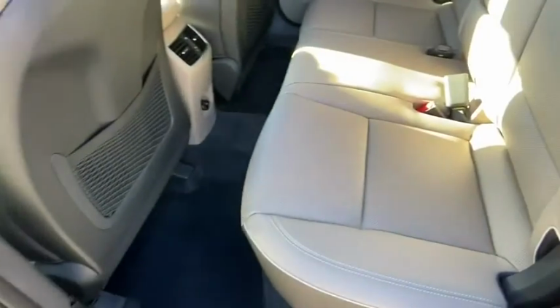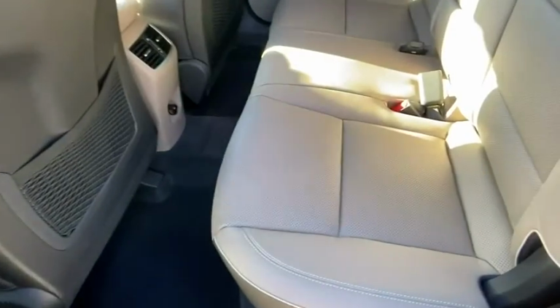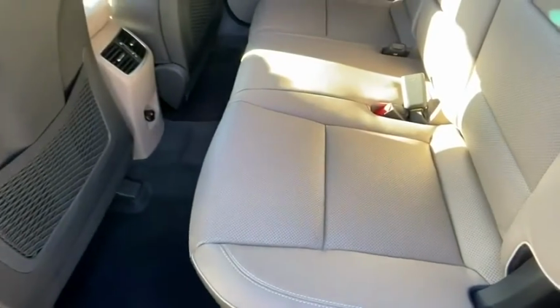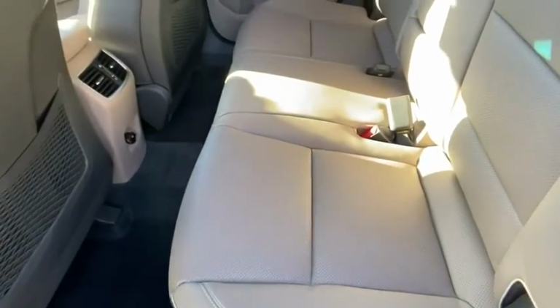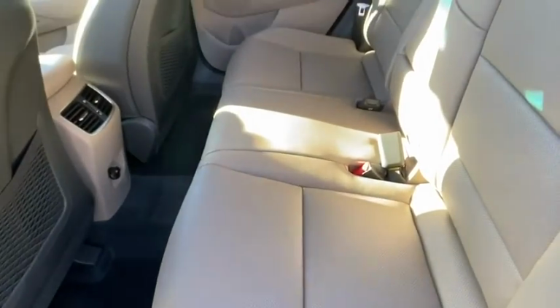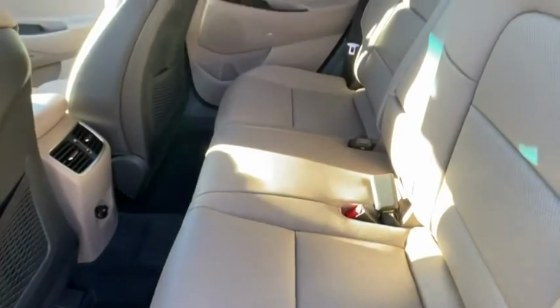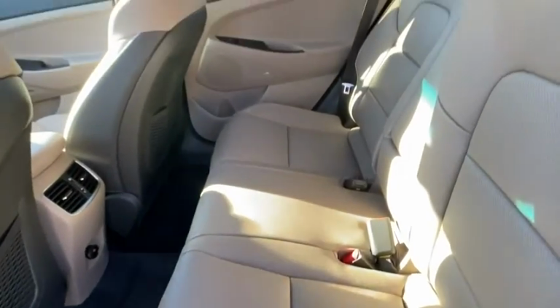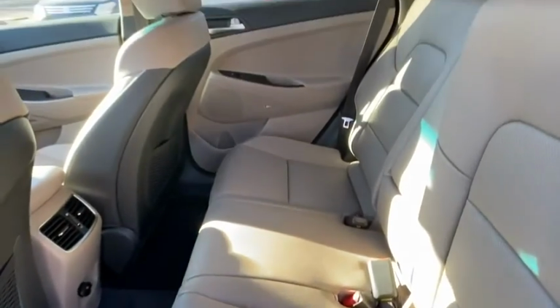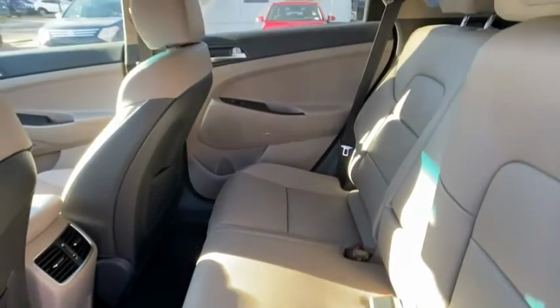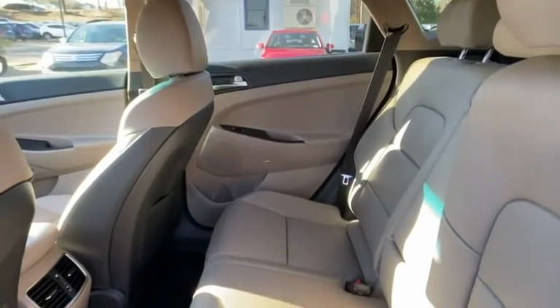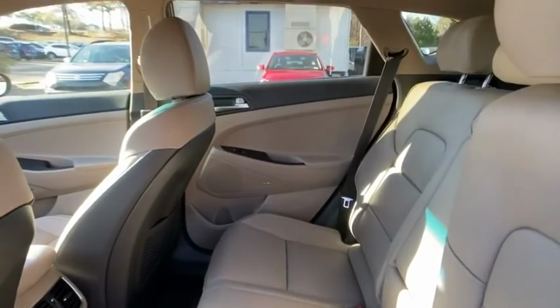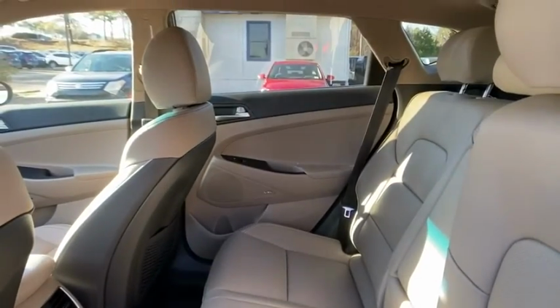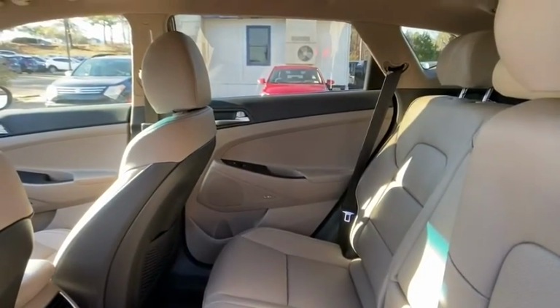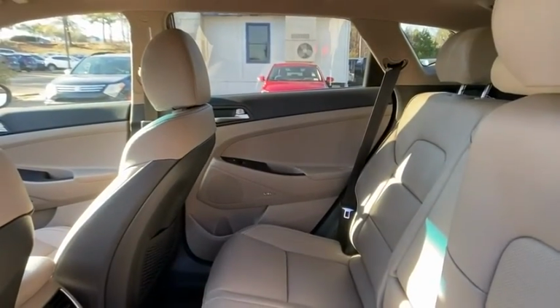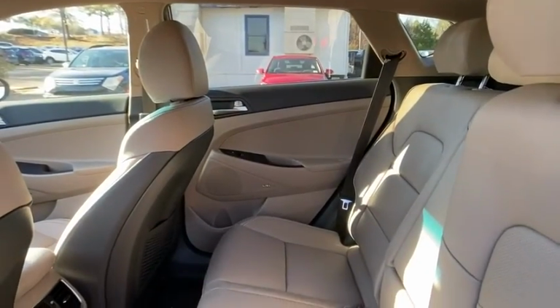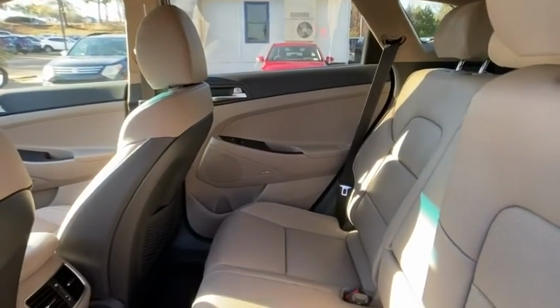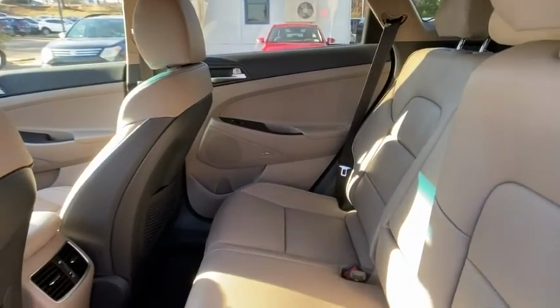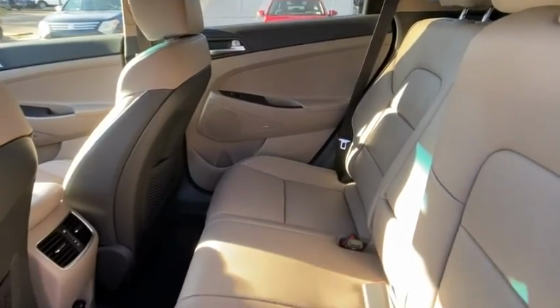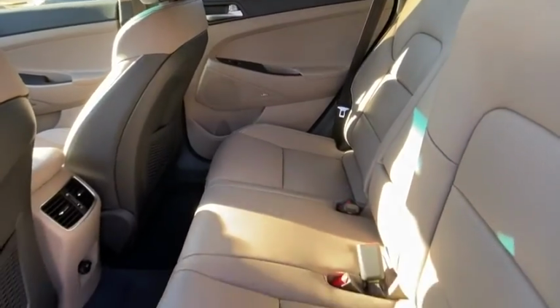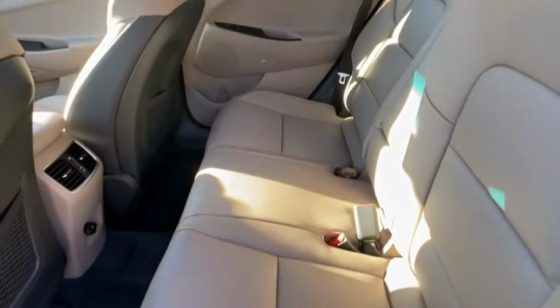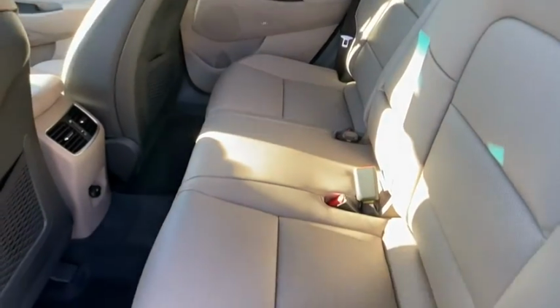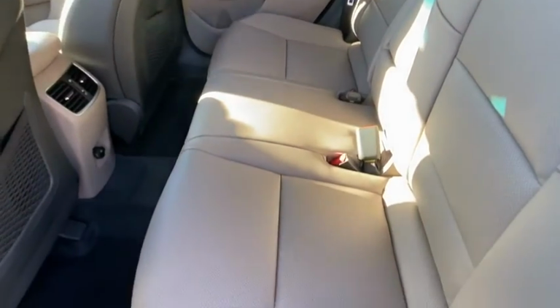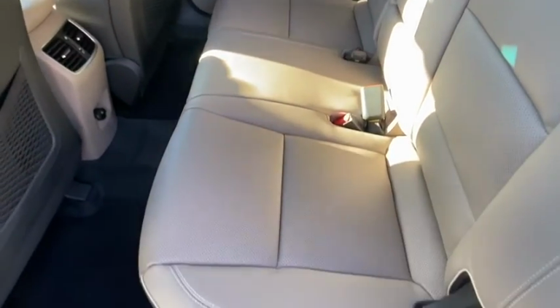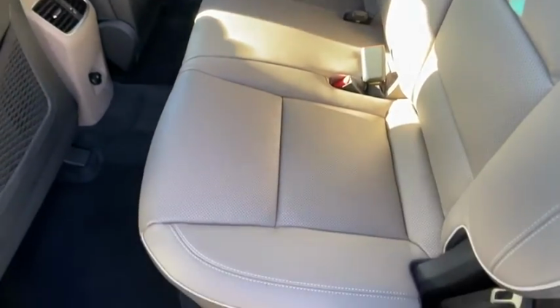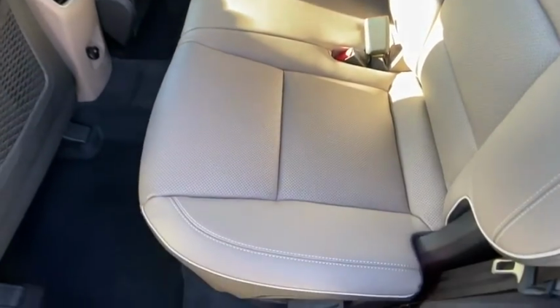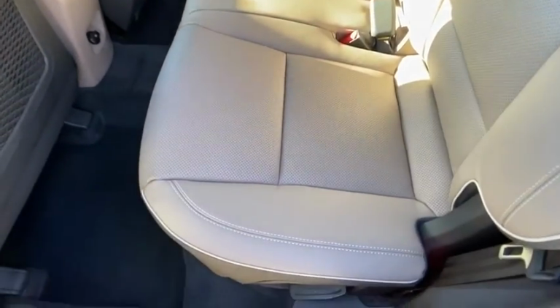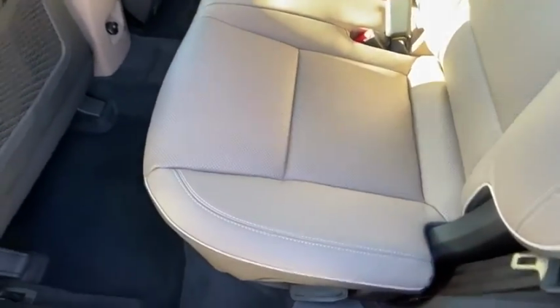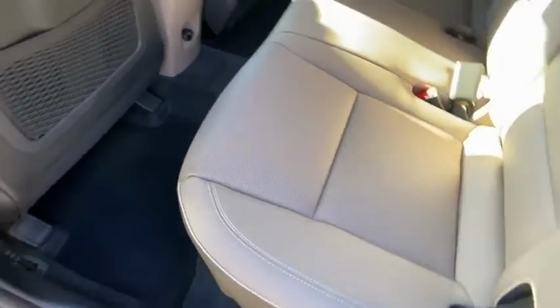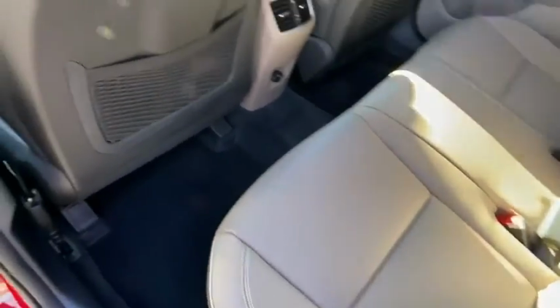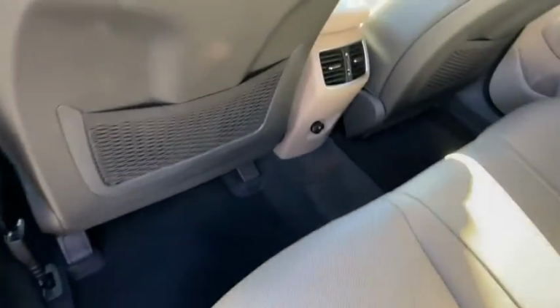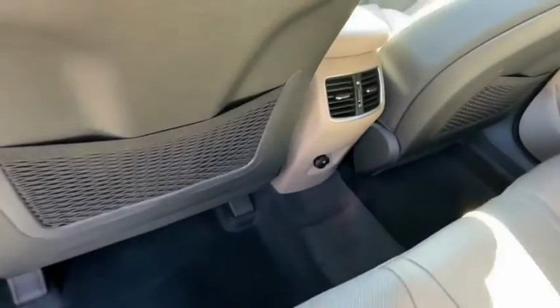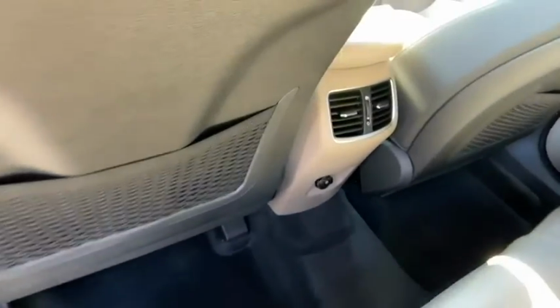Brake assist, panic alarm, power driver's seat. Take this vehicle for a spin and see why so many shoppers are now proud owners.